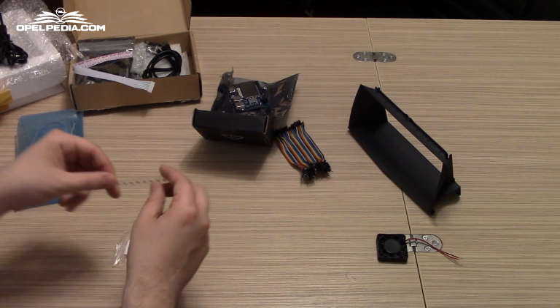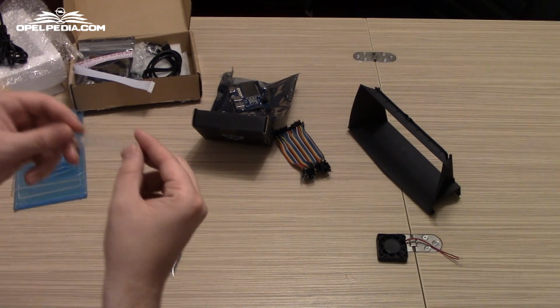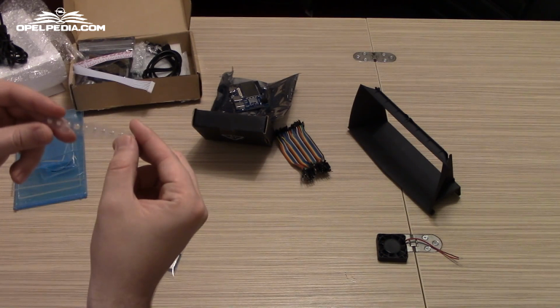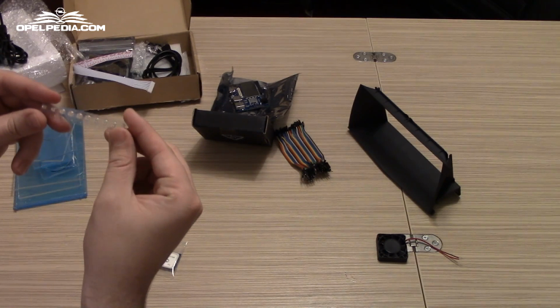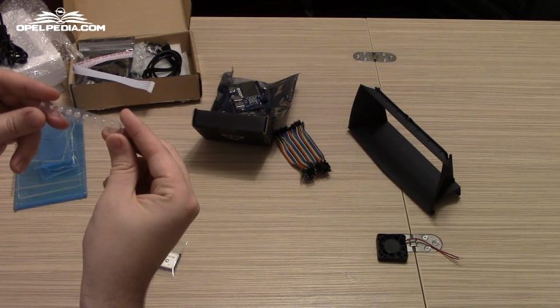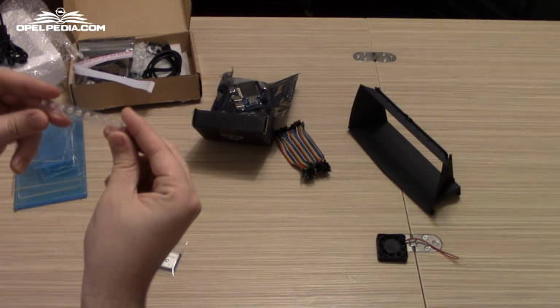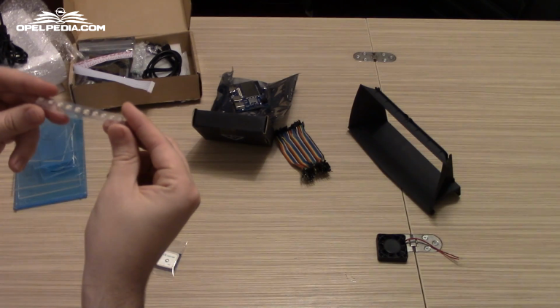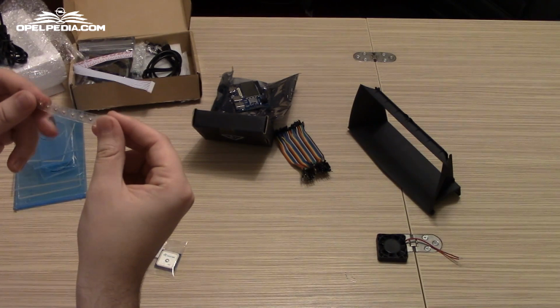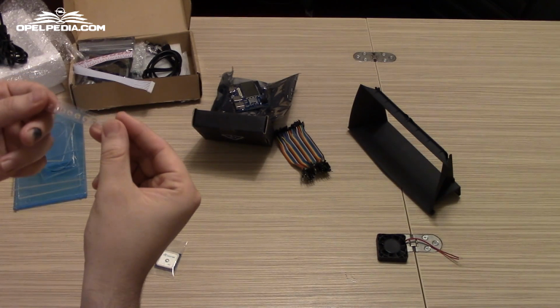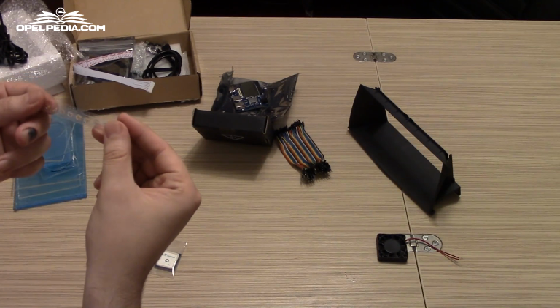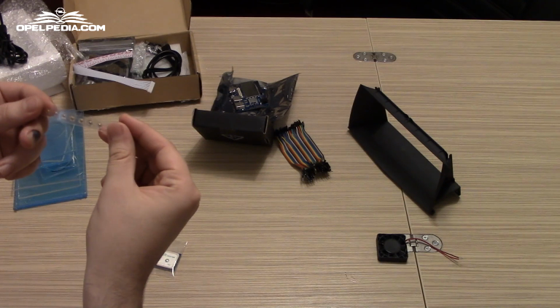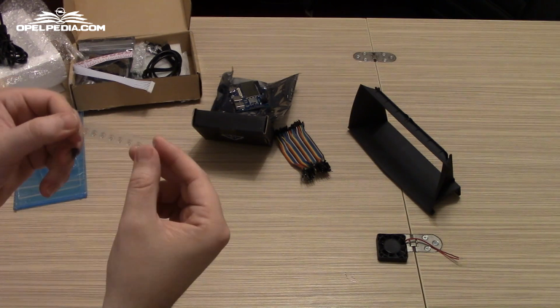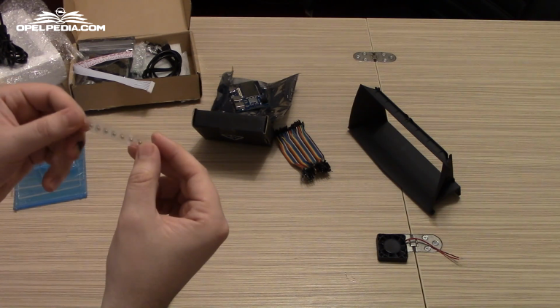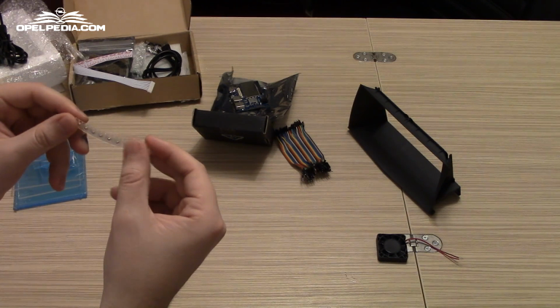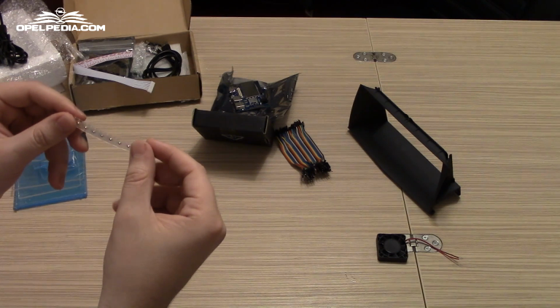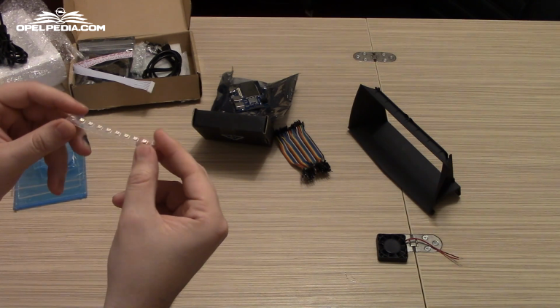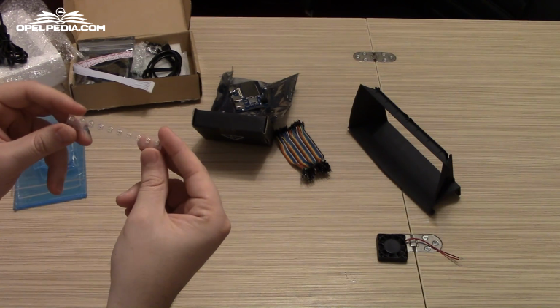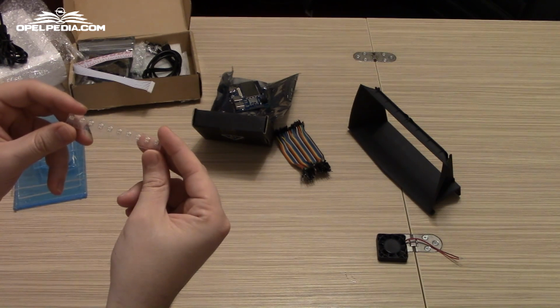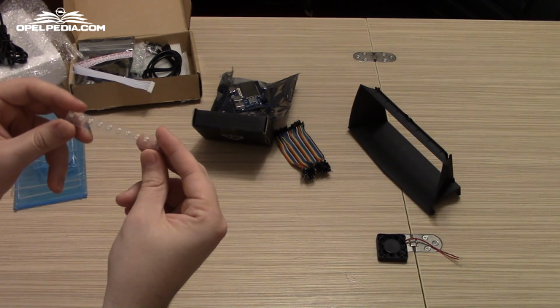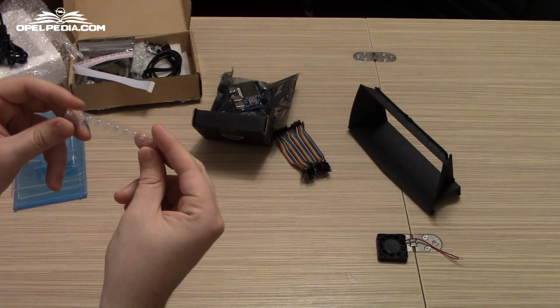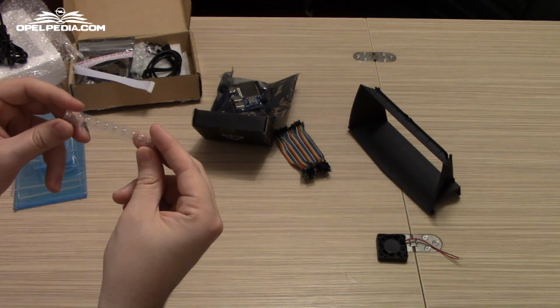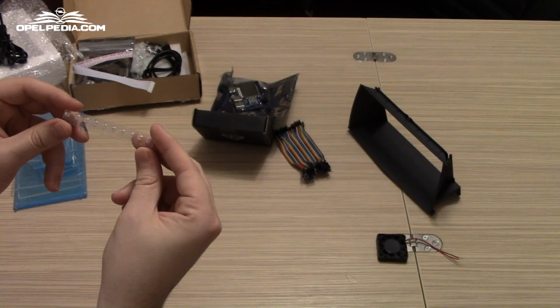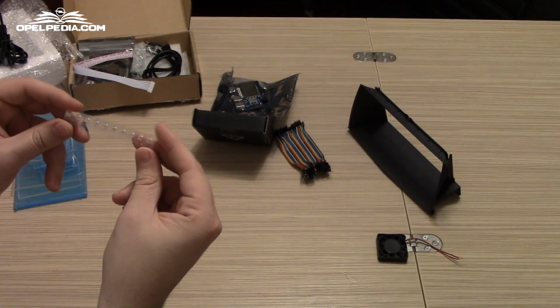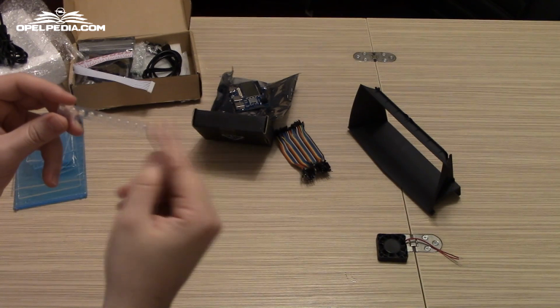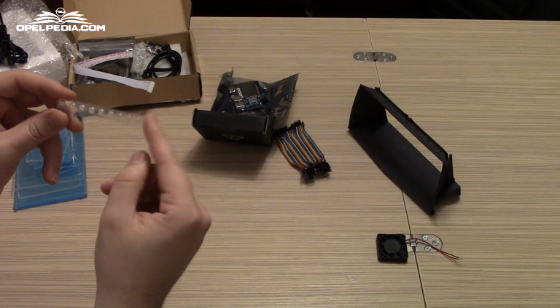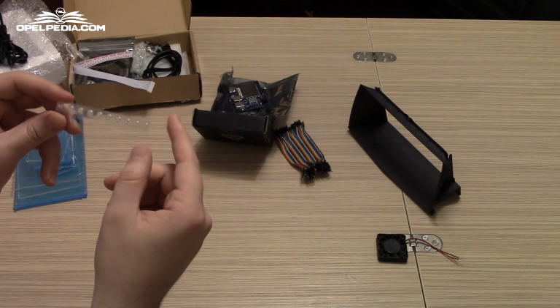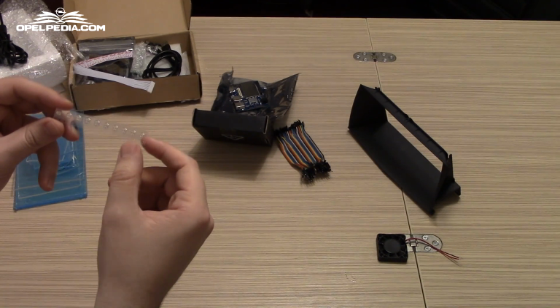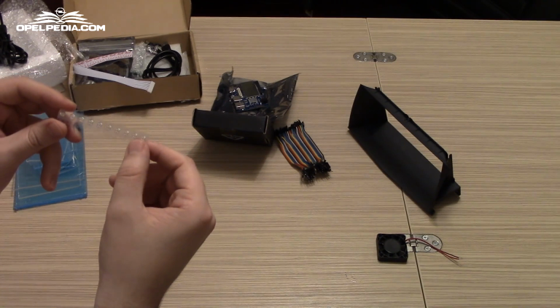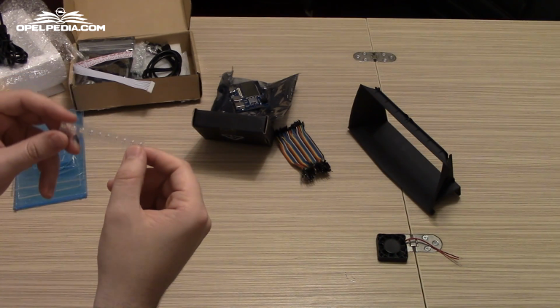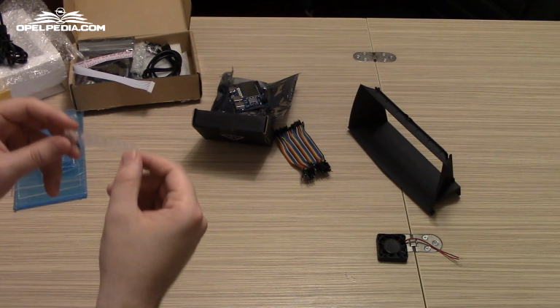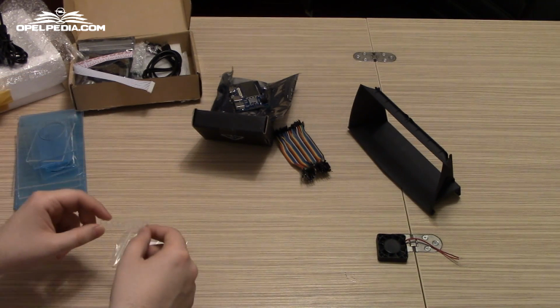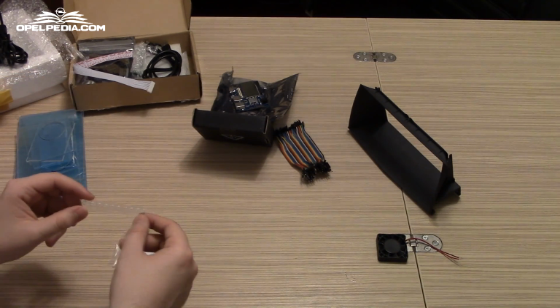We have also bought some PCB connectors for the DragonBoard that we are going to solder on. We will cover this in a separate video, so stay tuned.